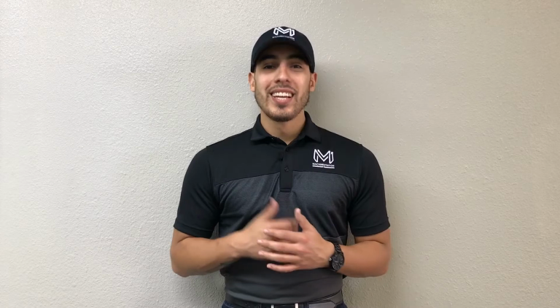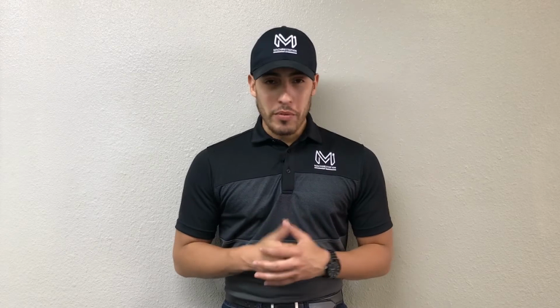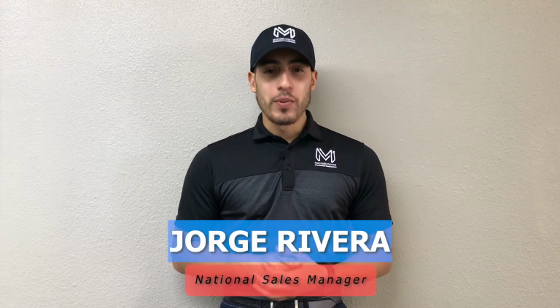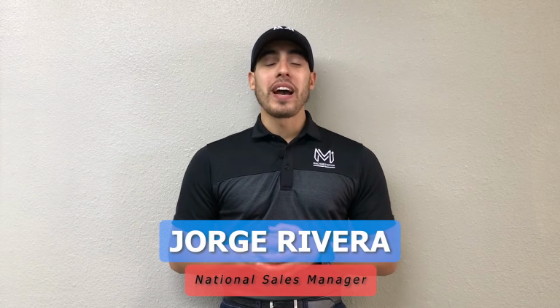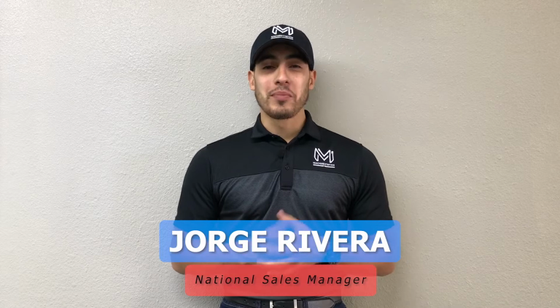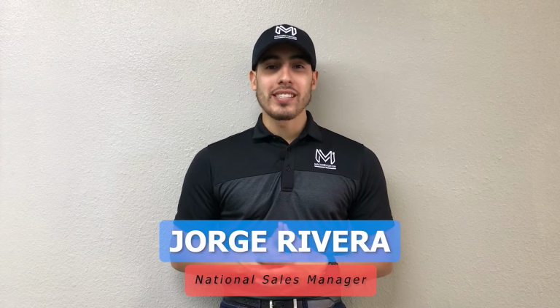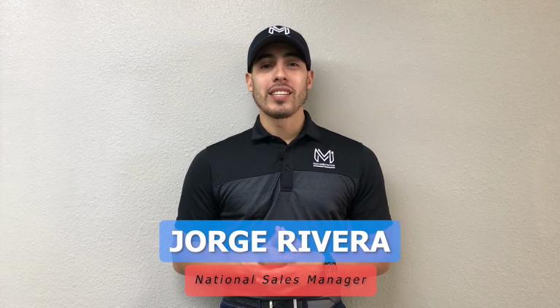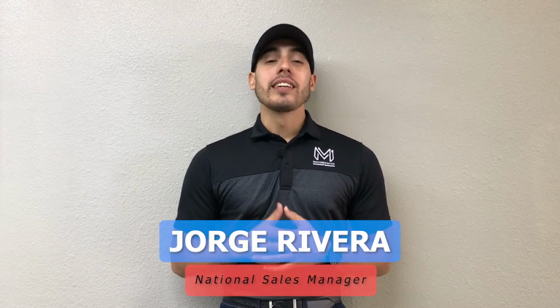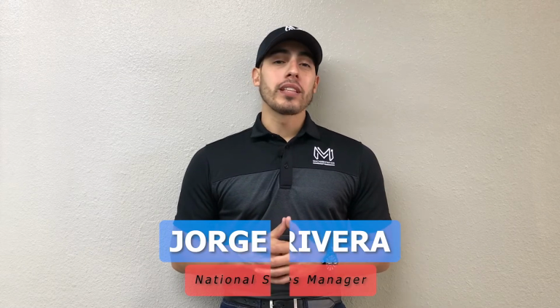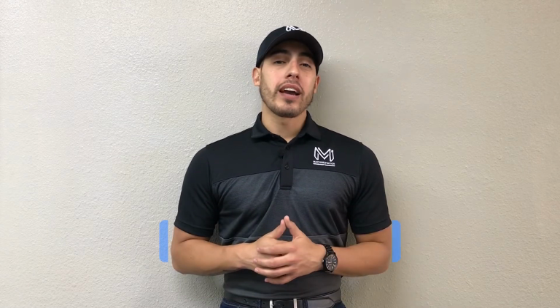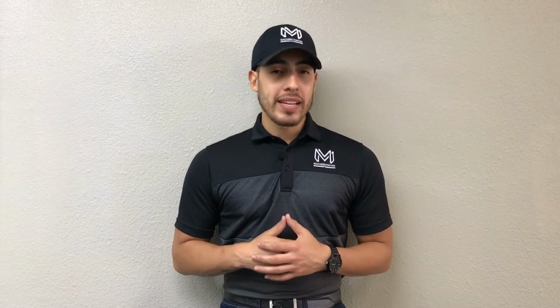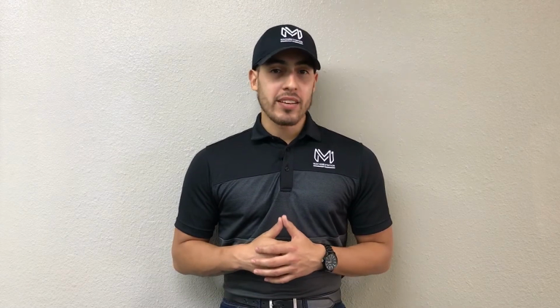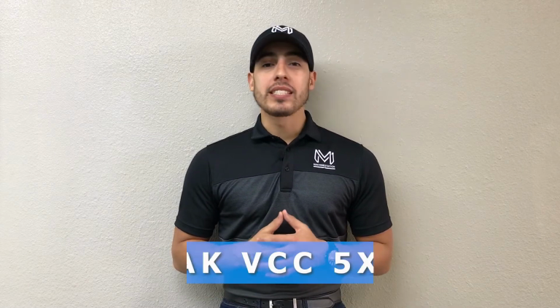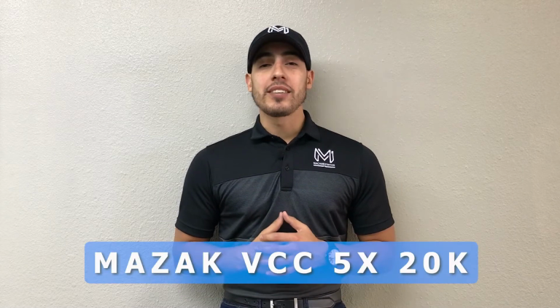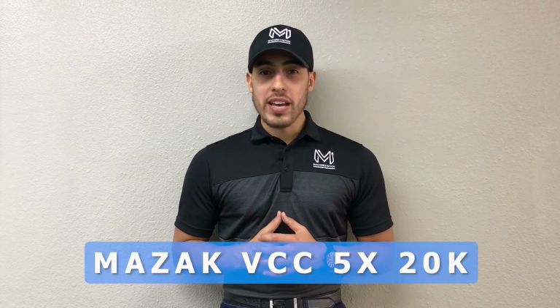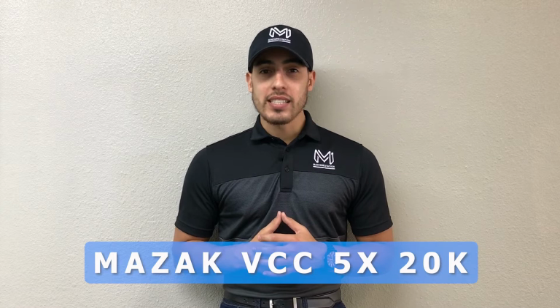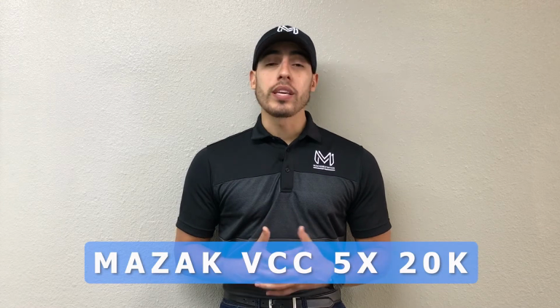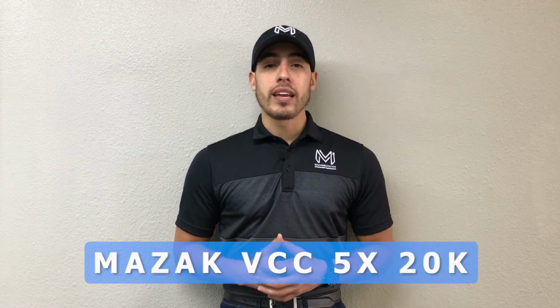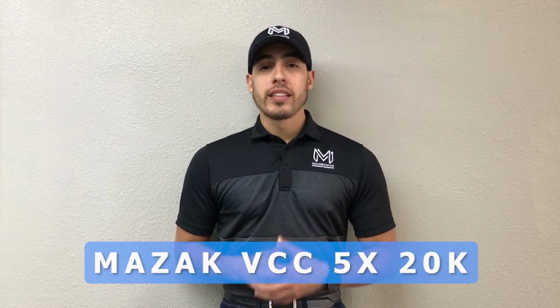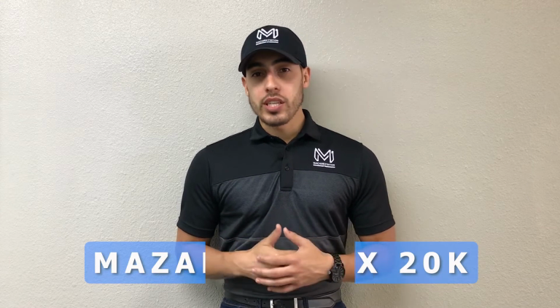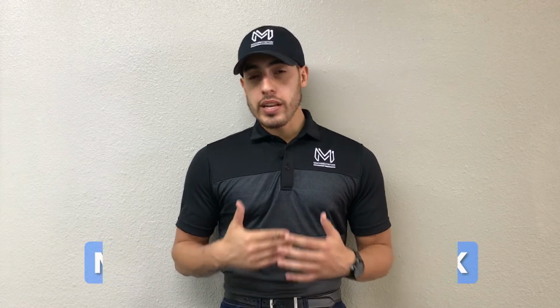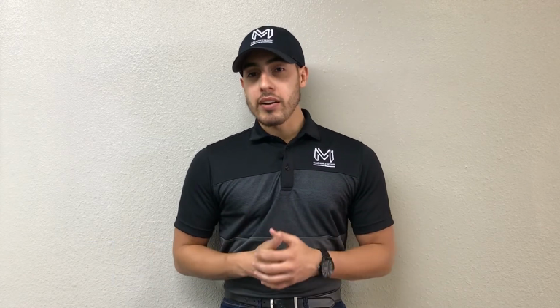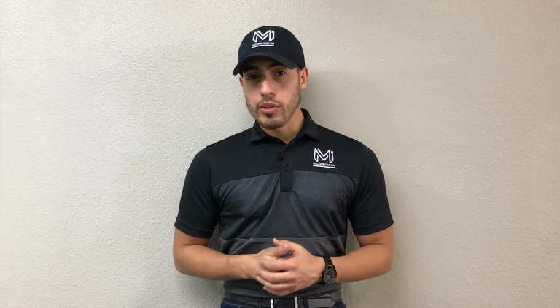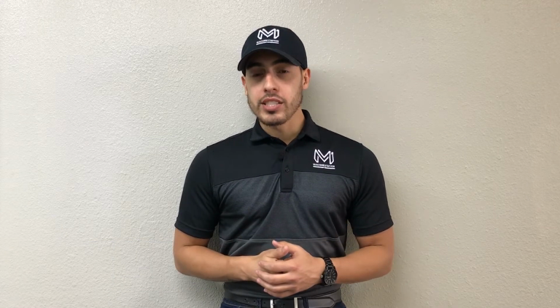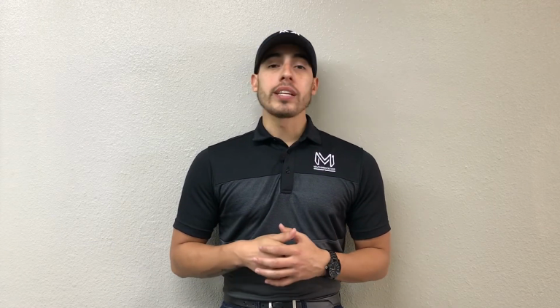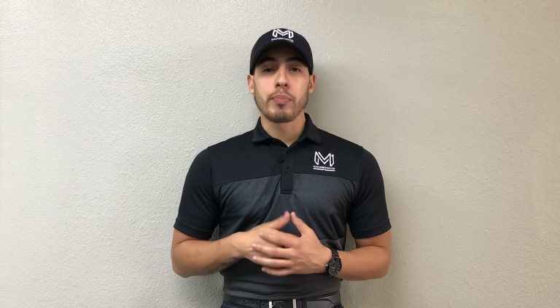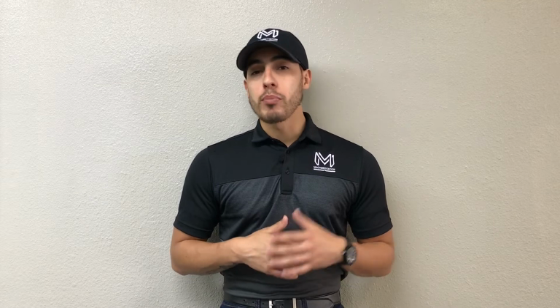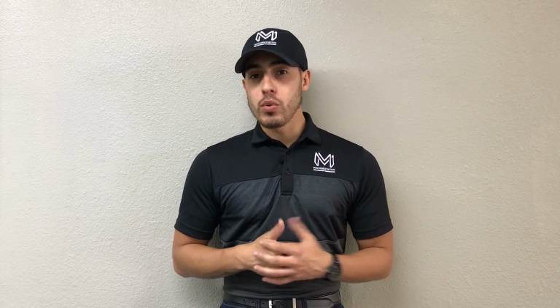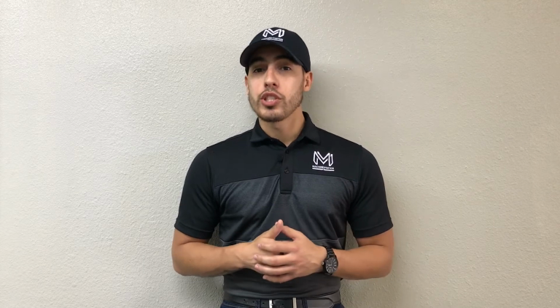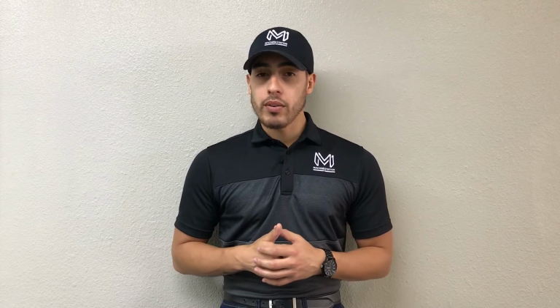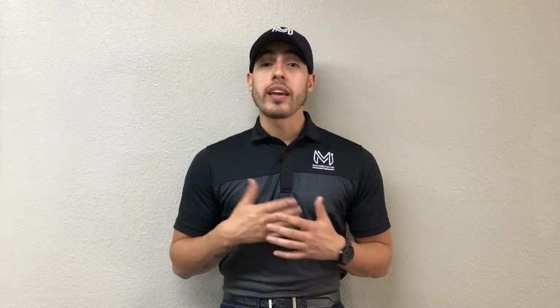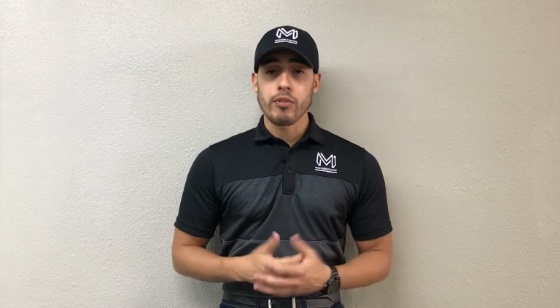Hello everybody, welcome back to Machine Station. Today we're going to be looking at the Mazak VCC 5X20K. This machine is right here at our California branch. It's ready to power up or load to ship out and get cutting for you.